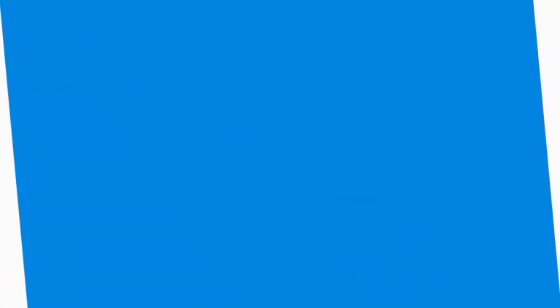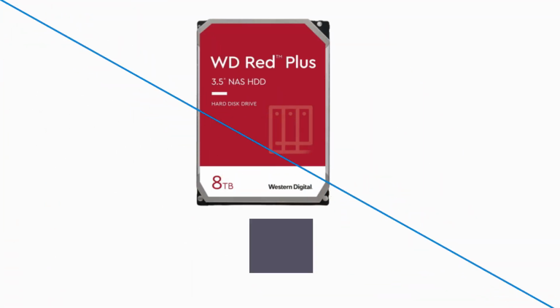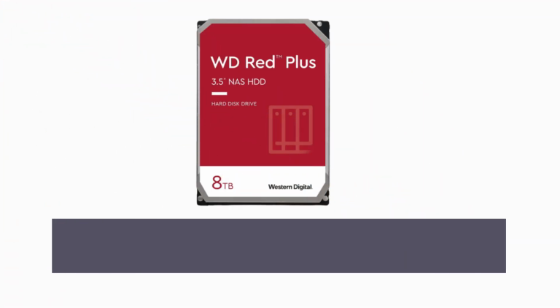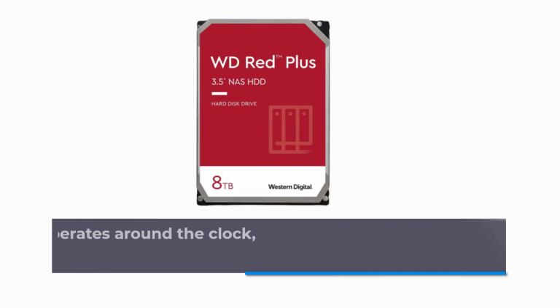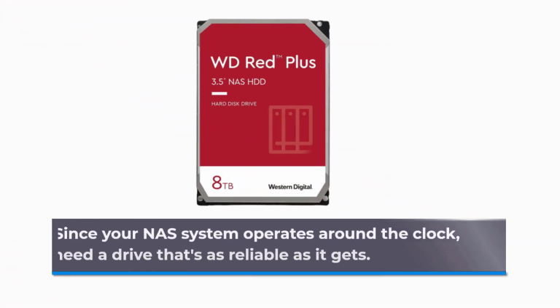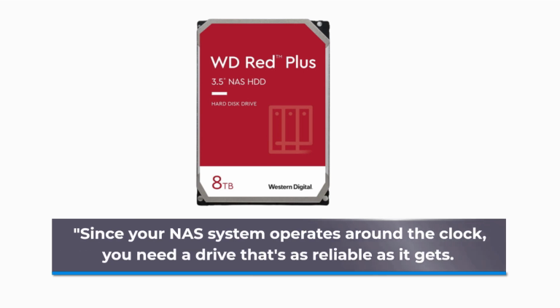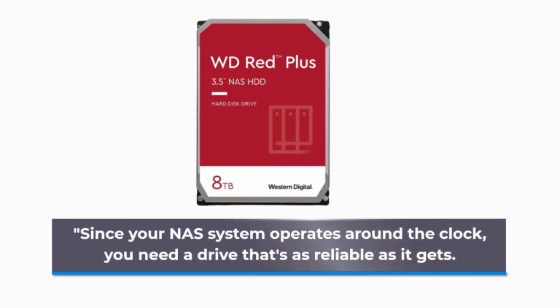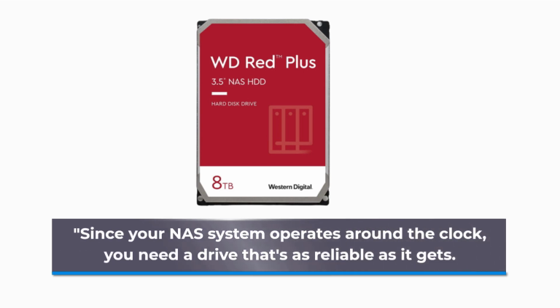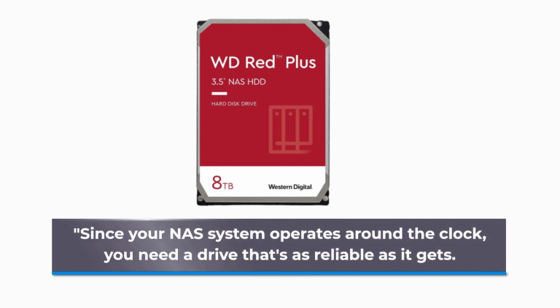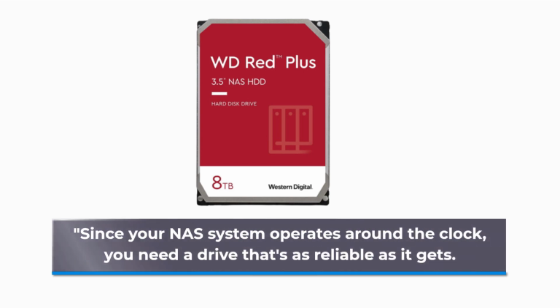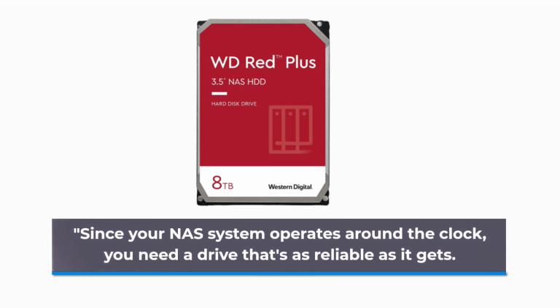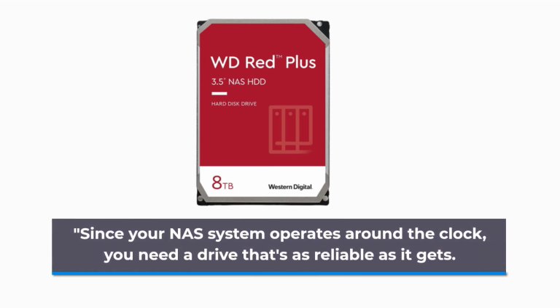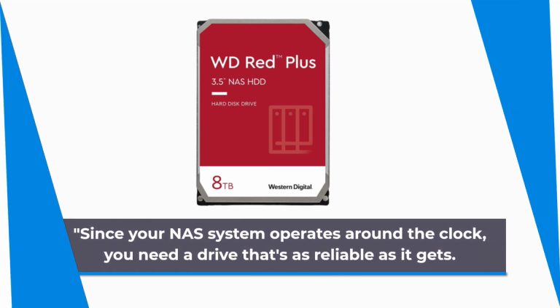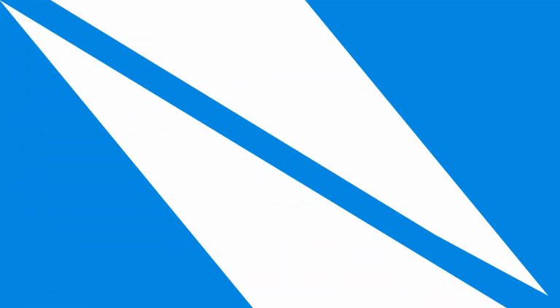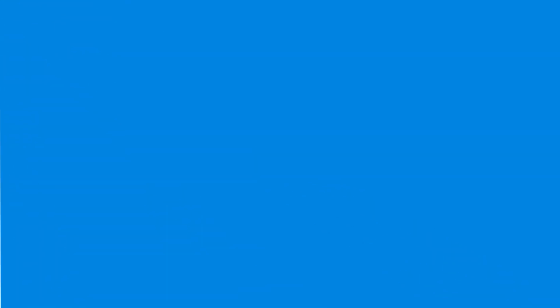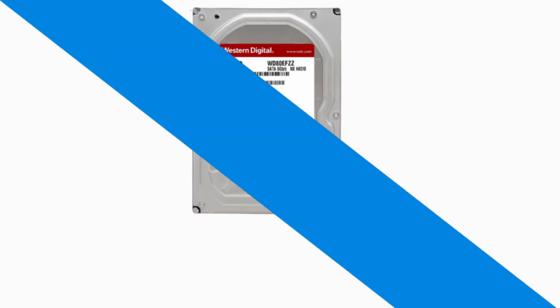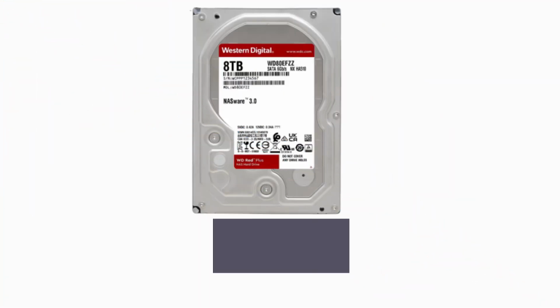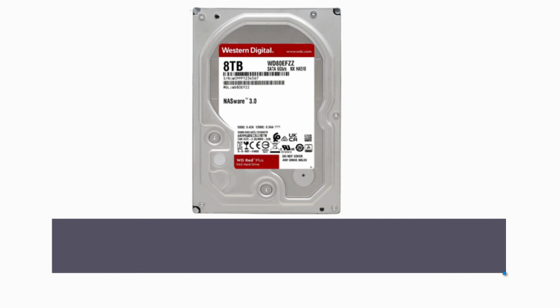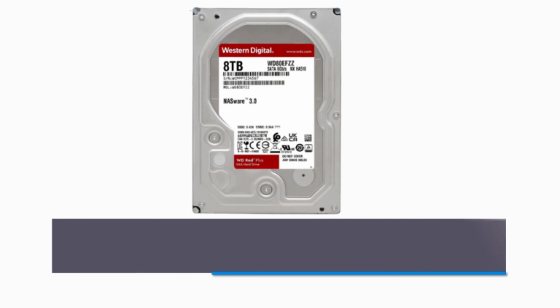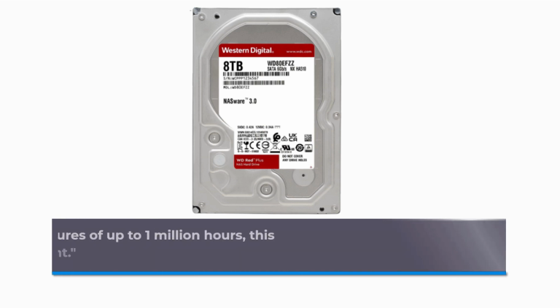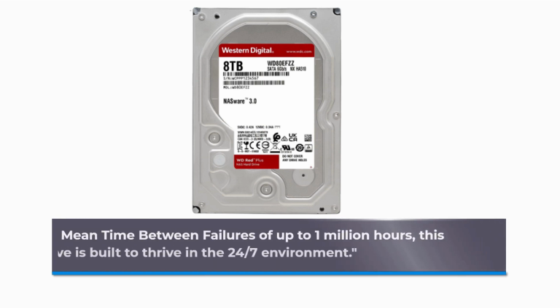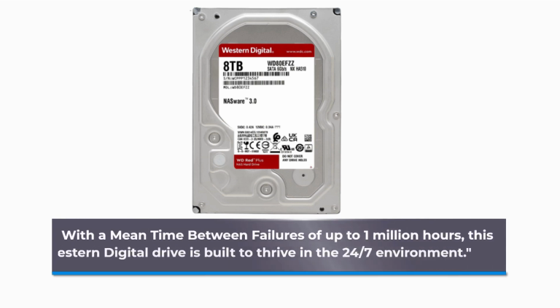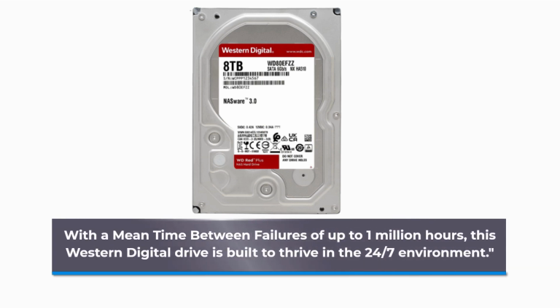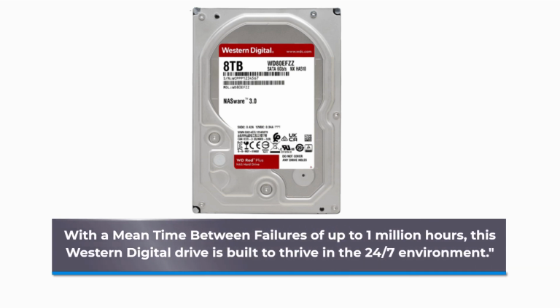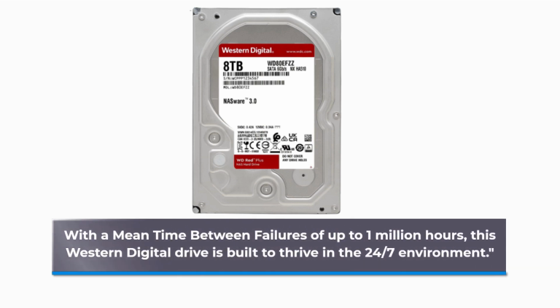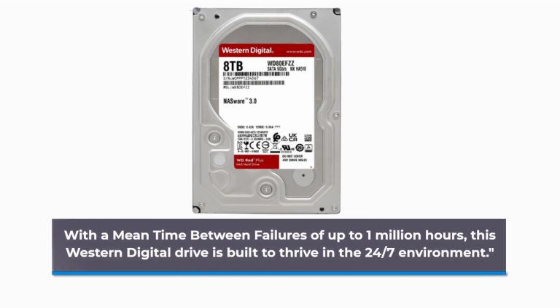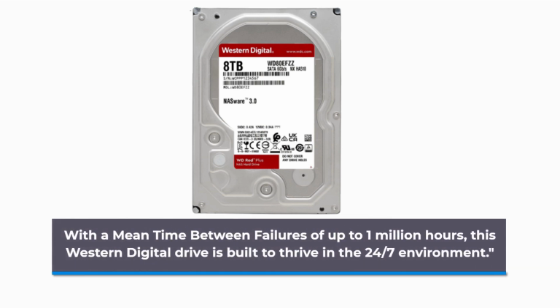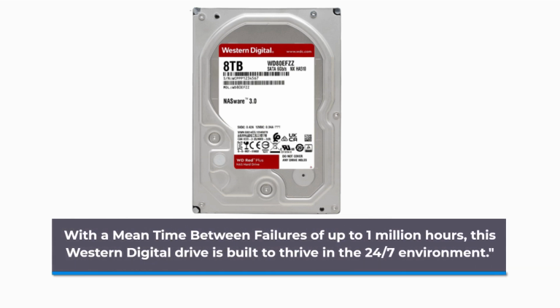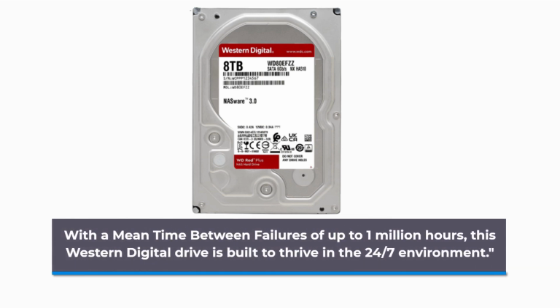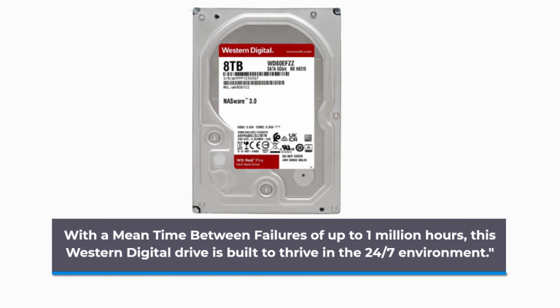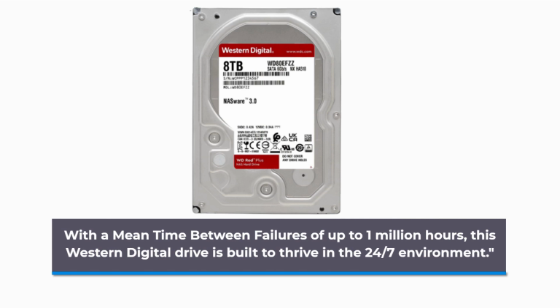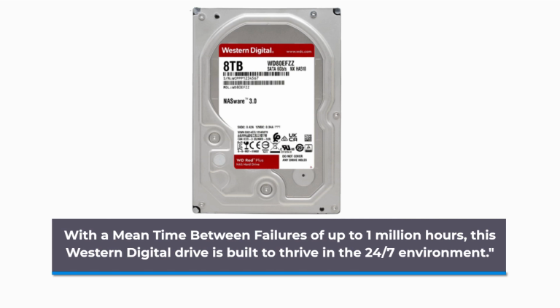Since your NAS system operates around the clock, you need a drive that's as reliable as it gets. With a mean time between failures of up to 1 million hours, this Western Digital drive is built to thrive in a 24/7 environment.